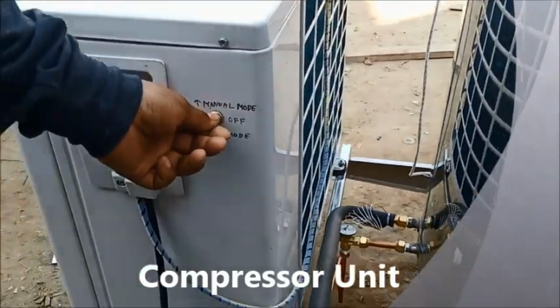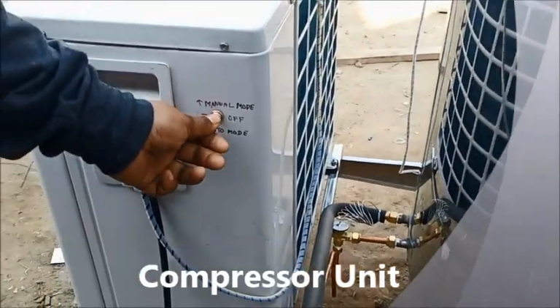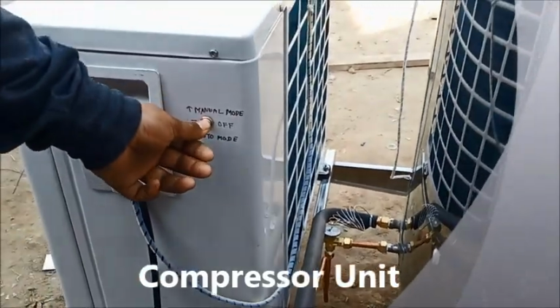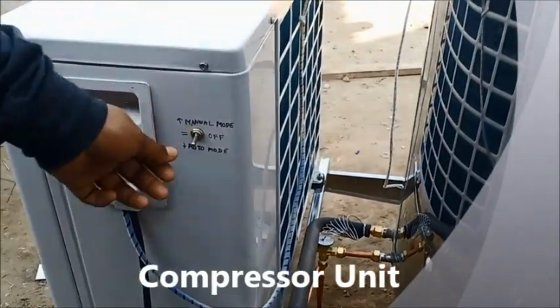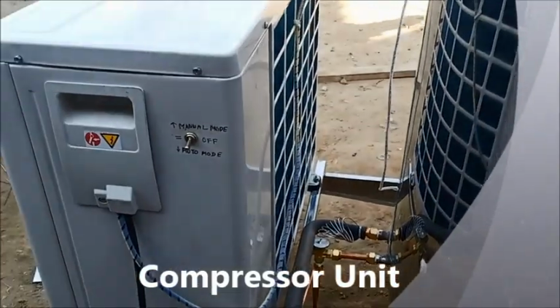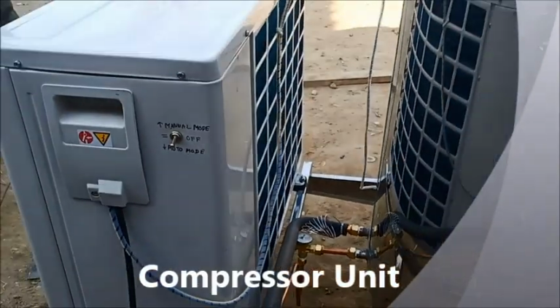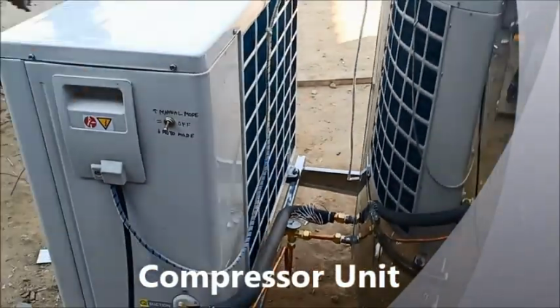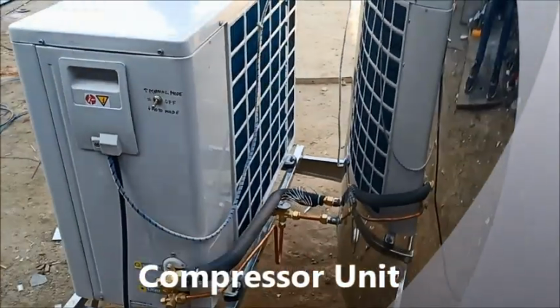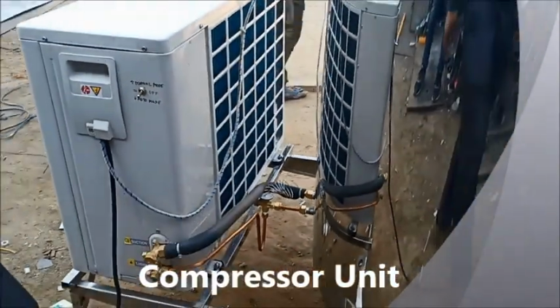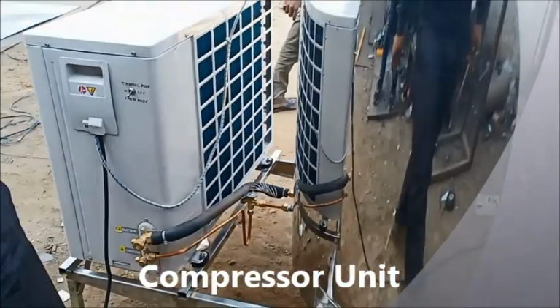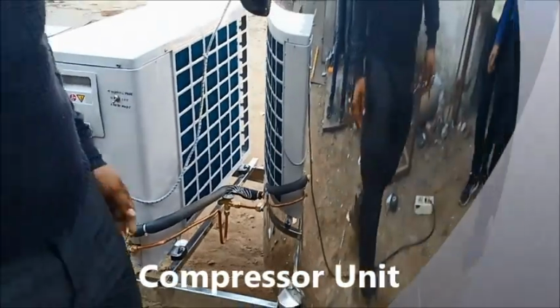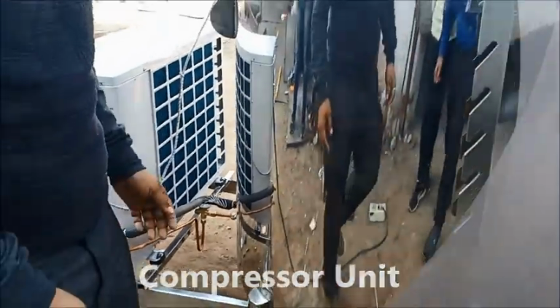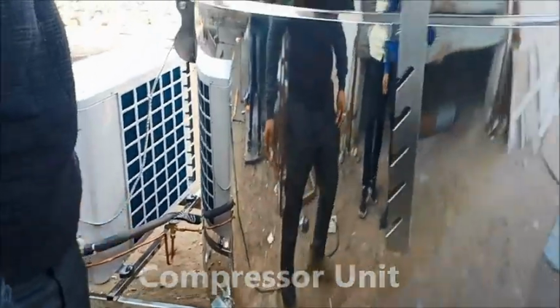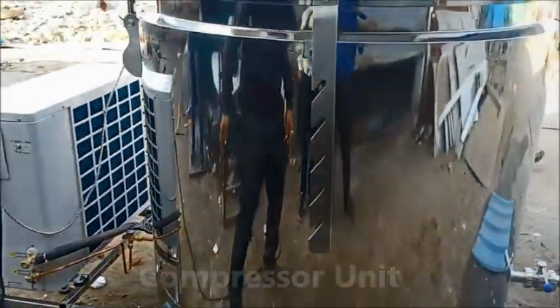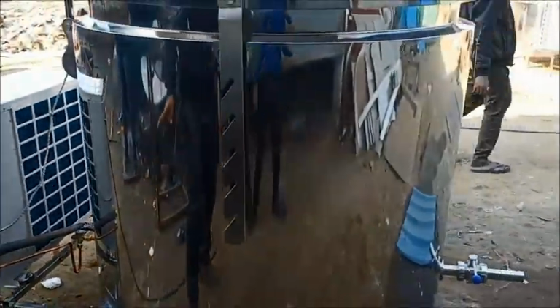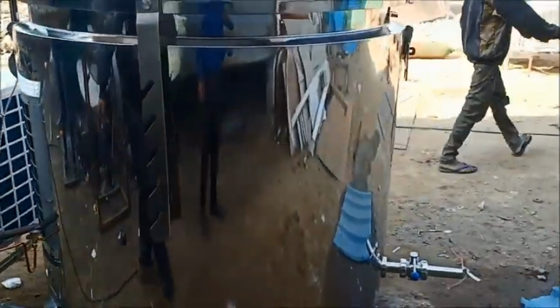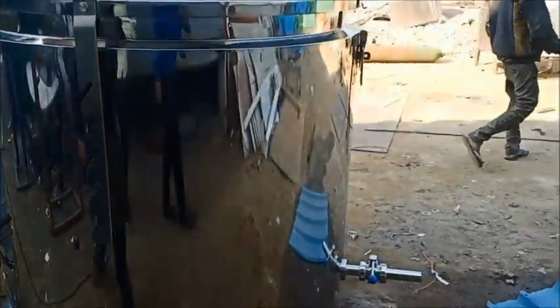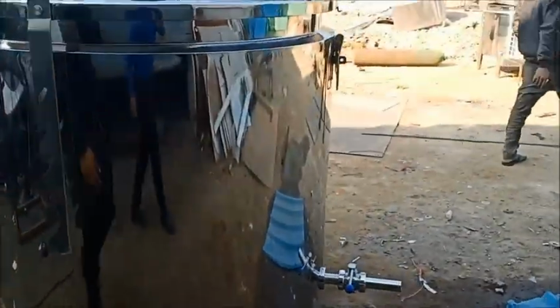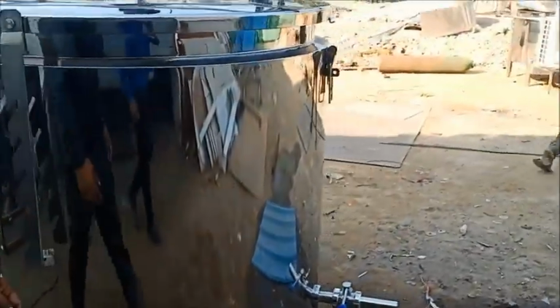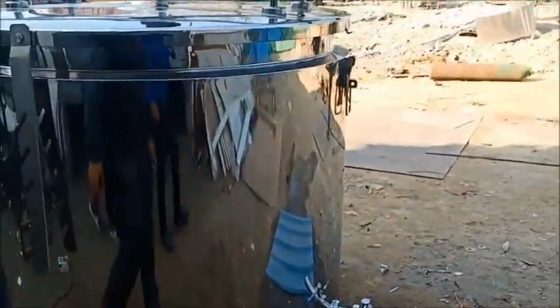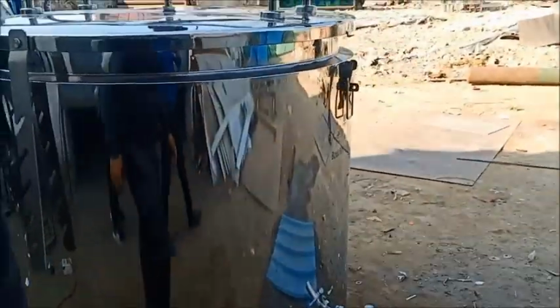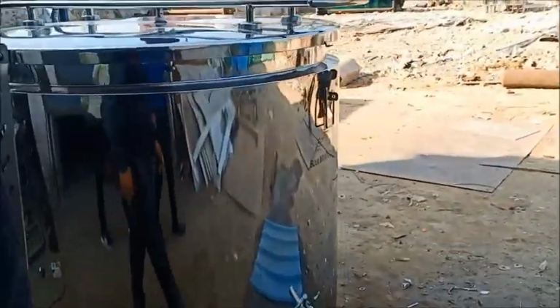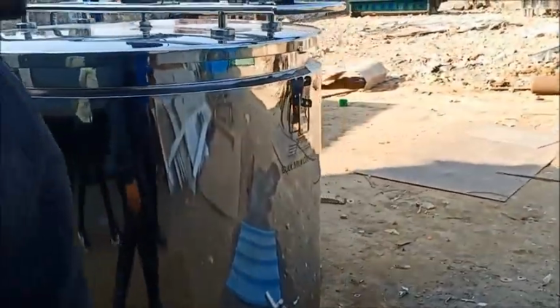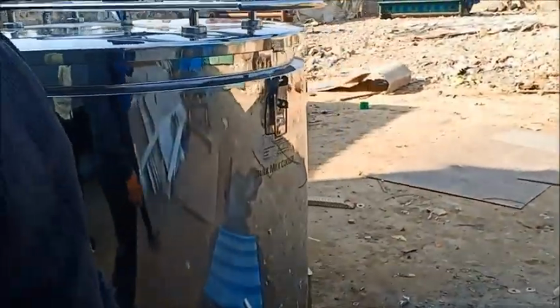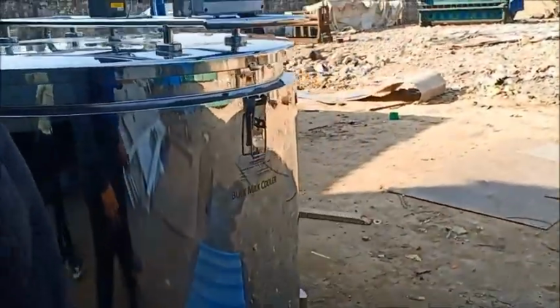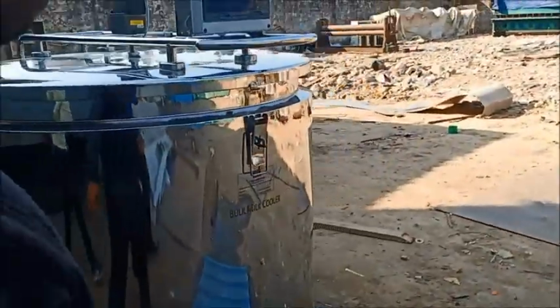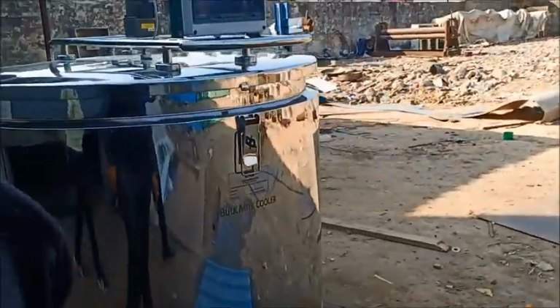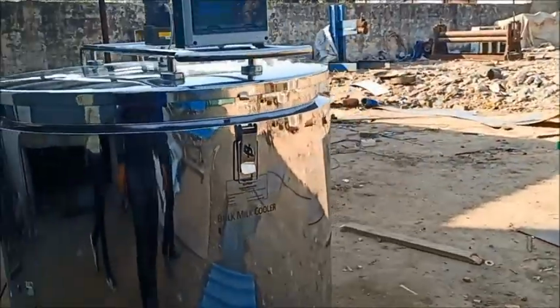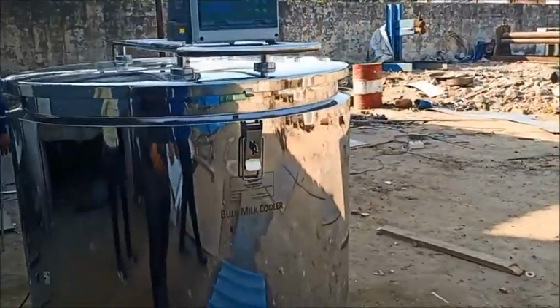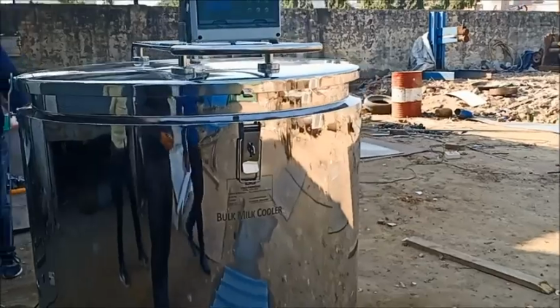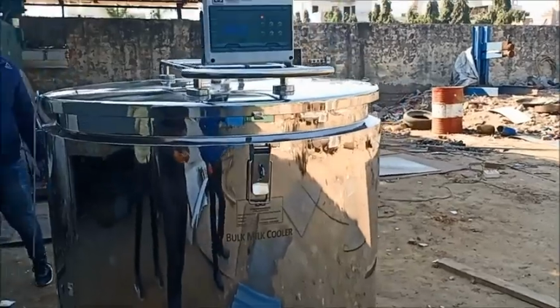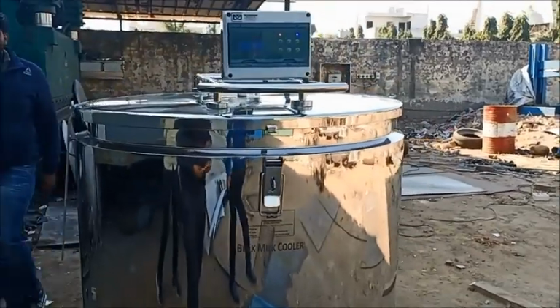This is the dimple plate in the tank. You can see the tank with a whole mirror finish. This is the company's detail.